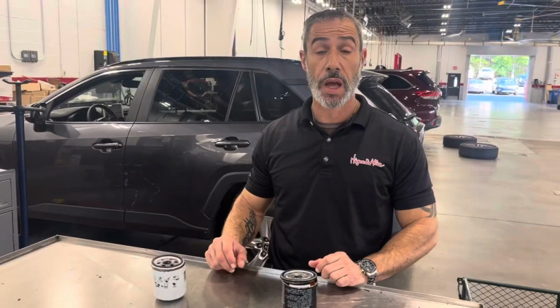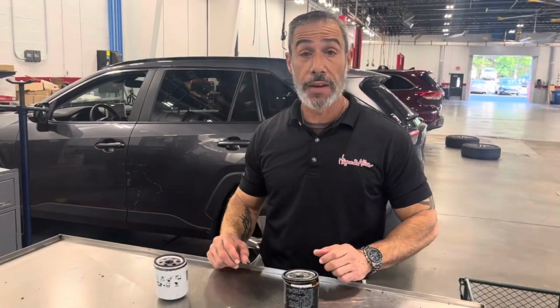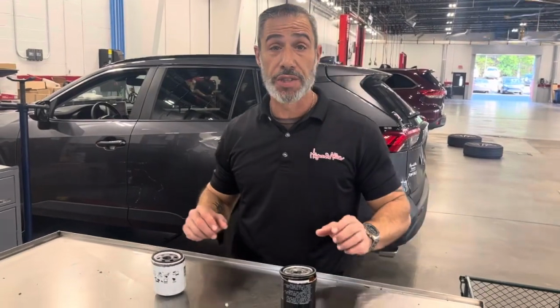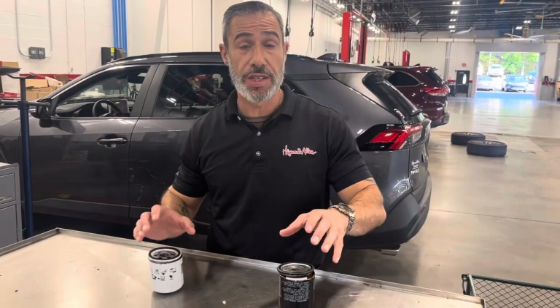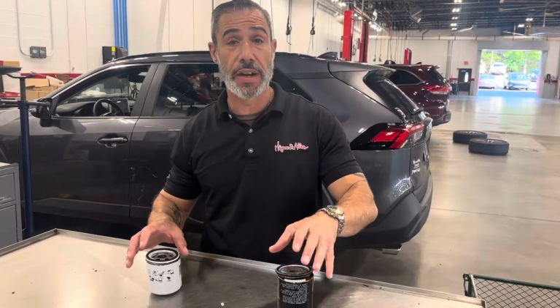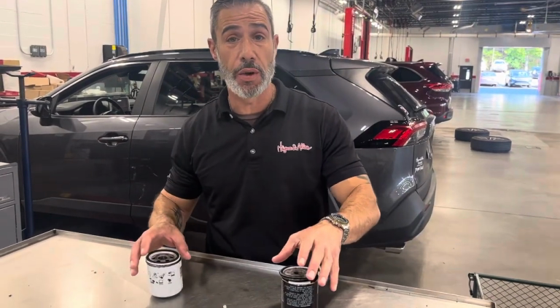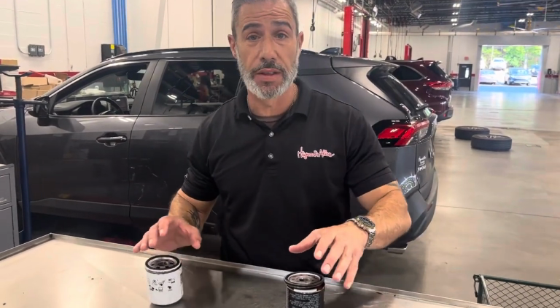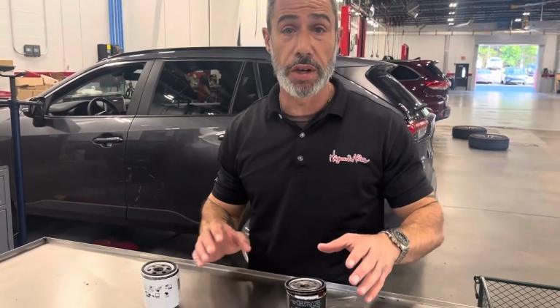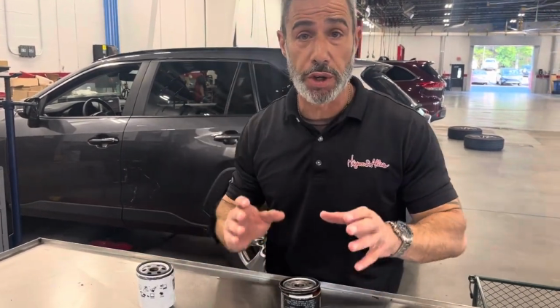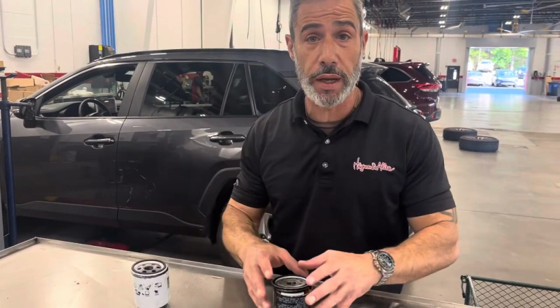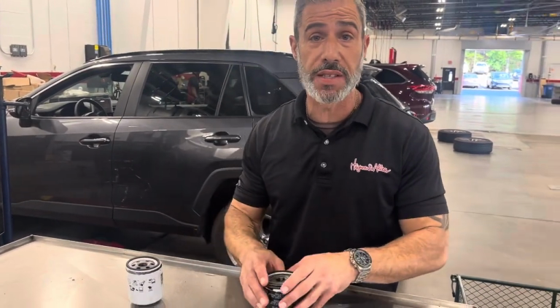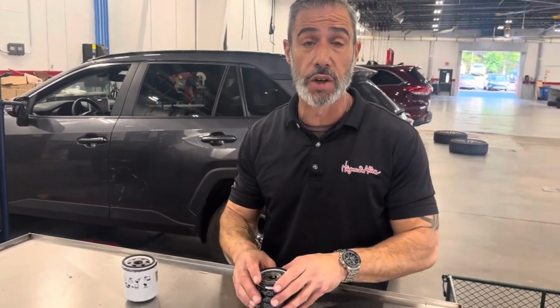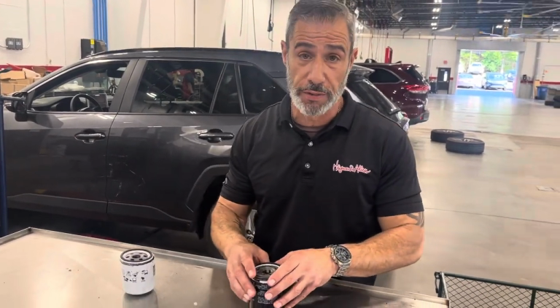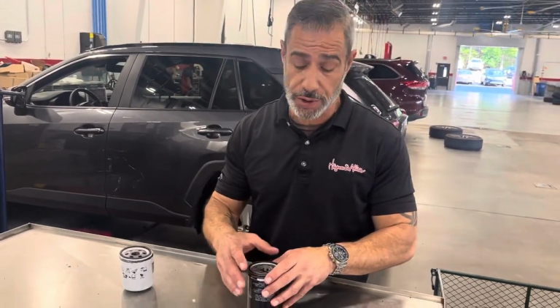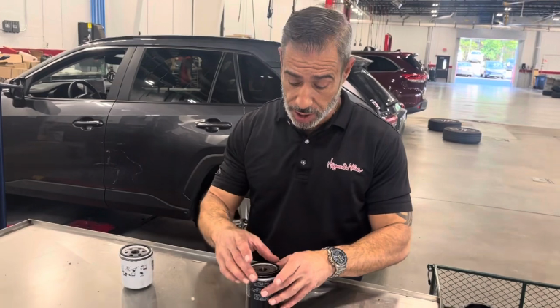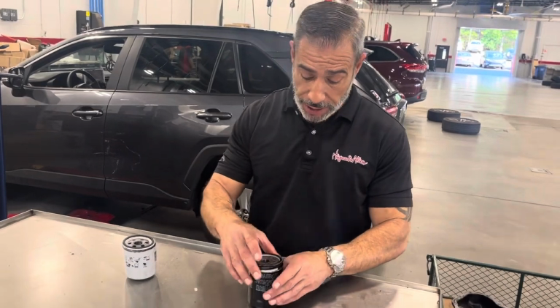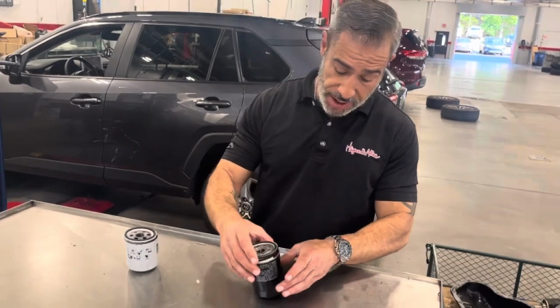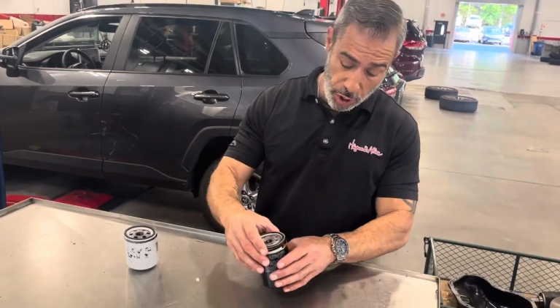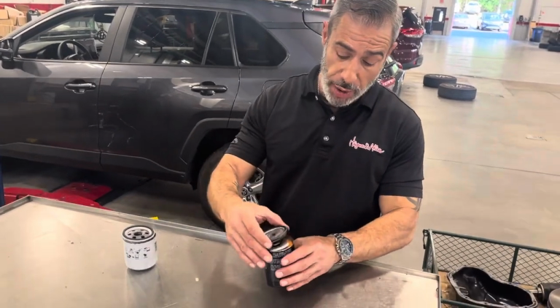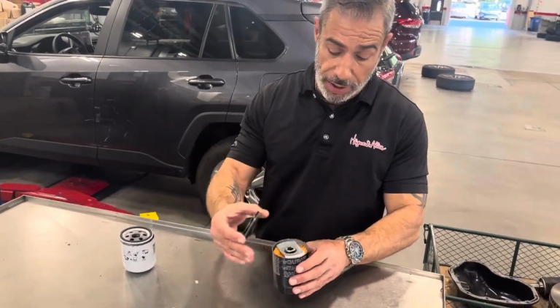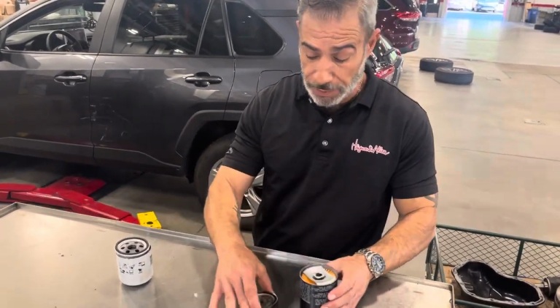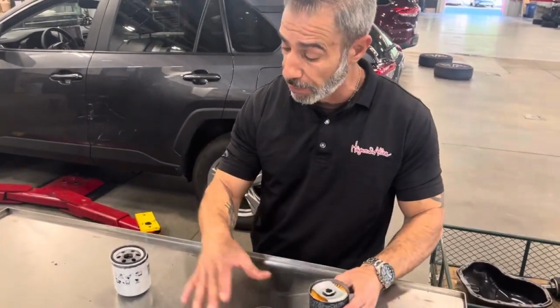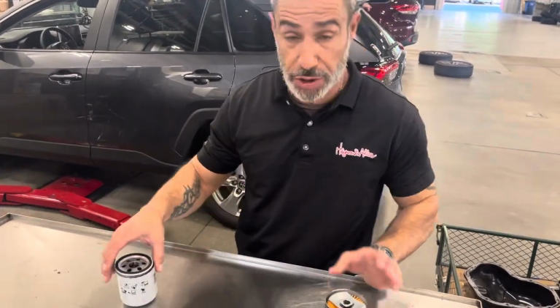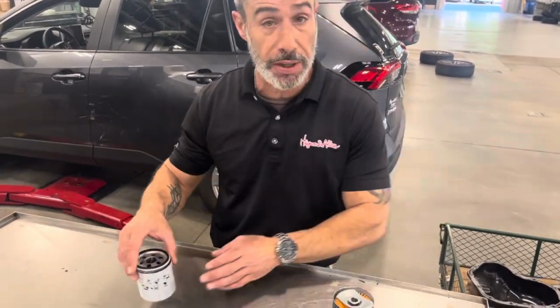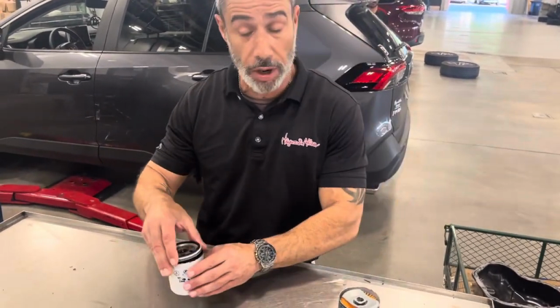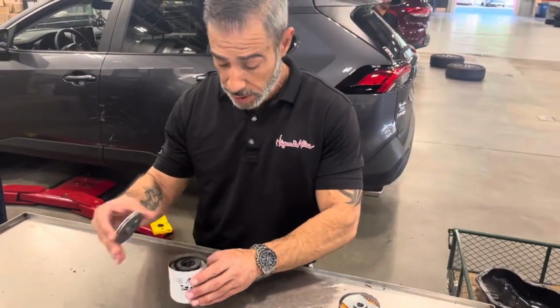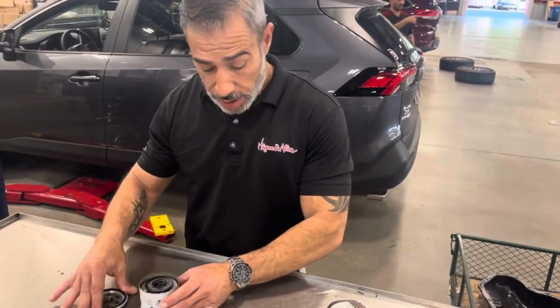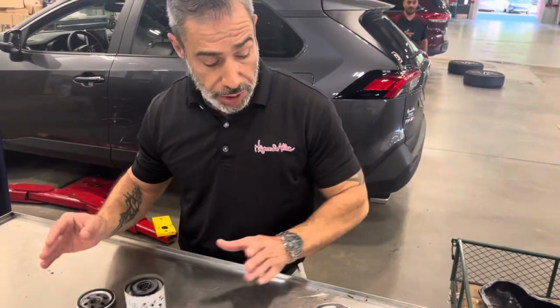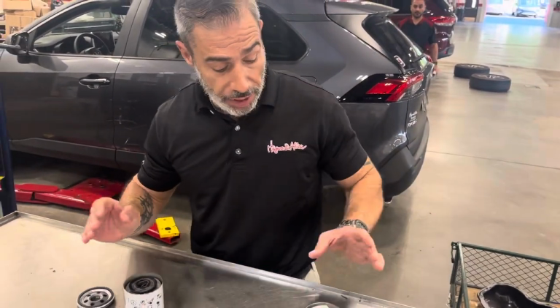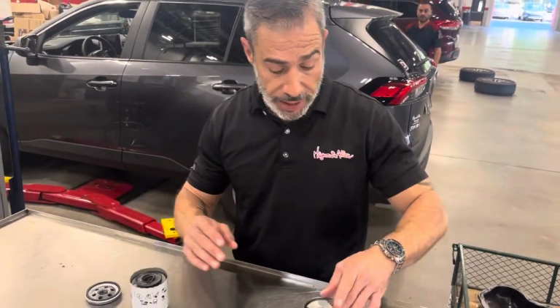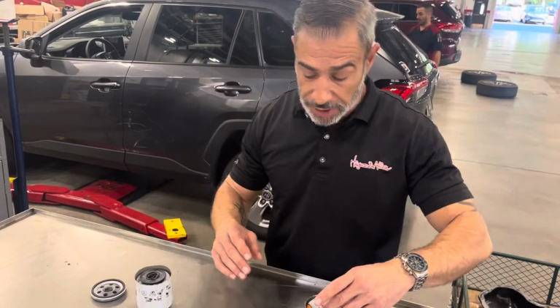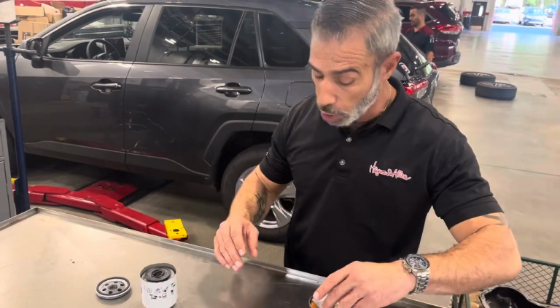Hey folks, it's Jason over here at Hayward Allen Toyota with a quick lesson on oil filters. As you can see here, we do have a couple of oil filters split apart to better explain how these work.